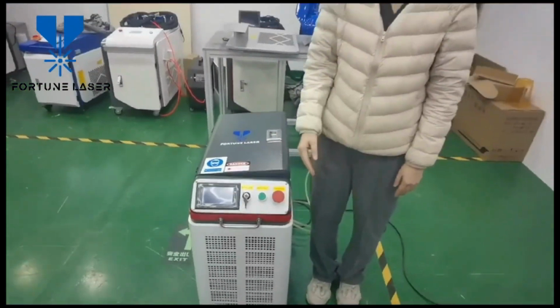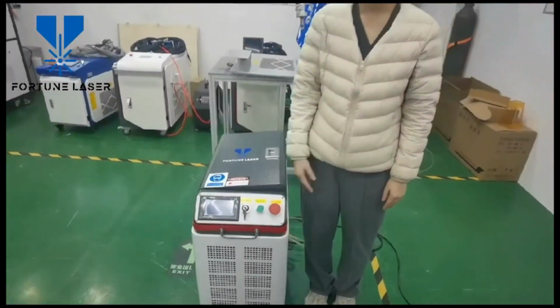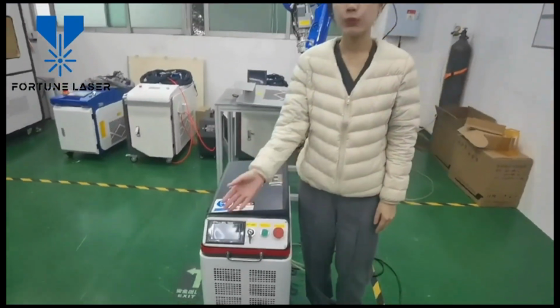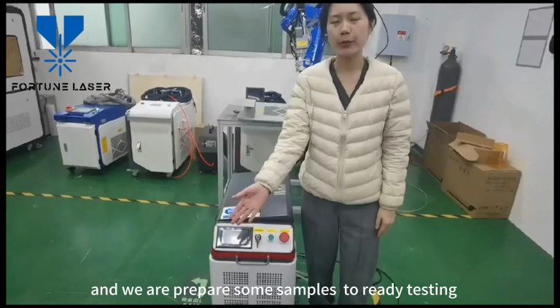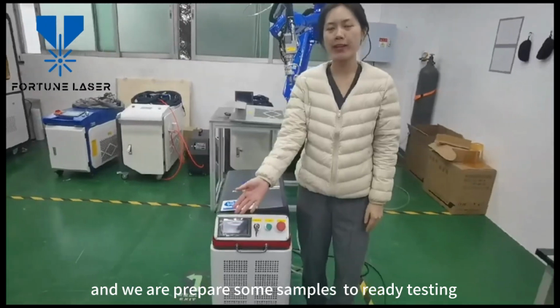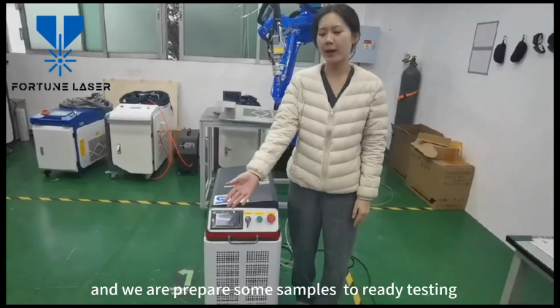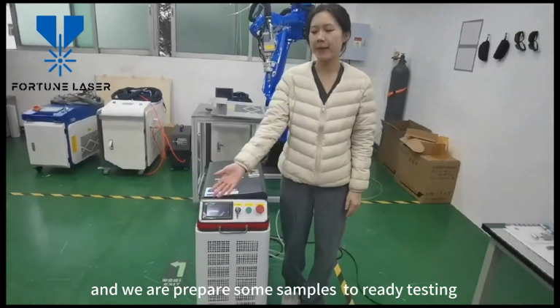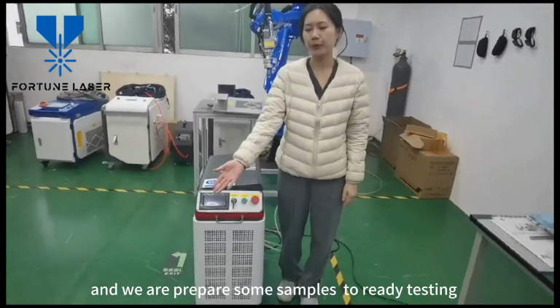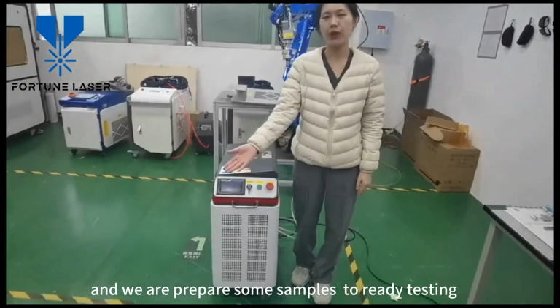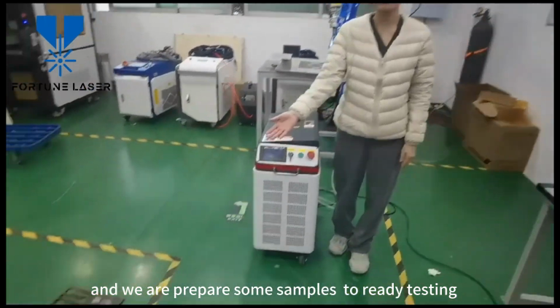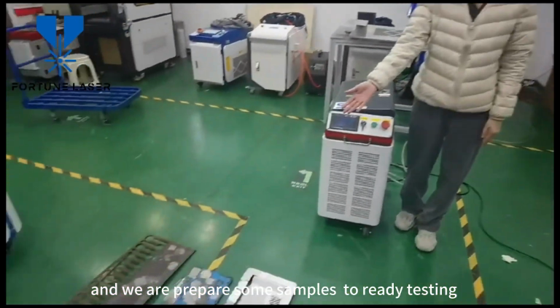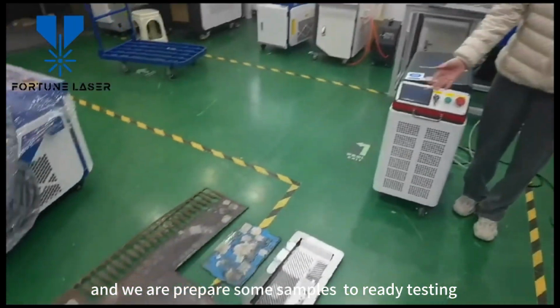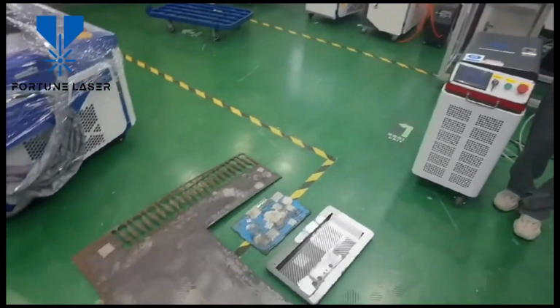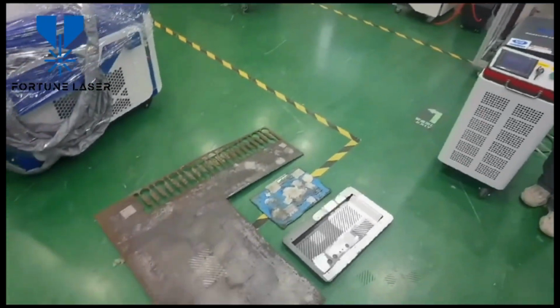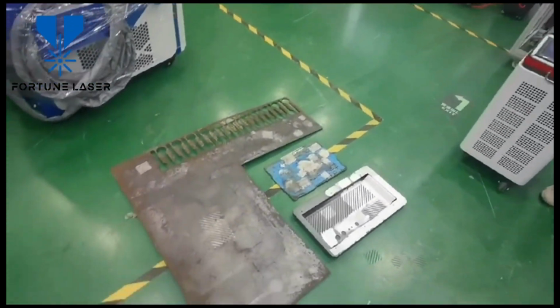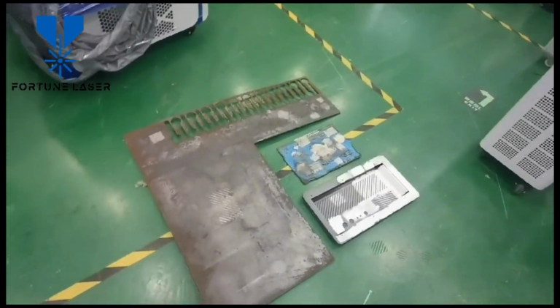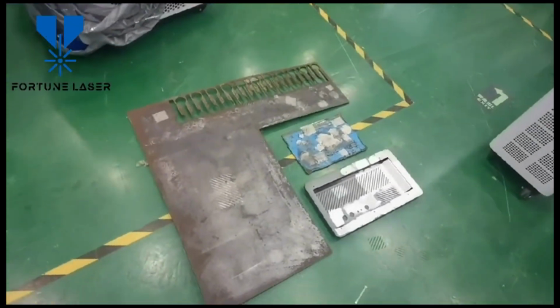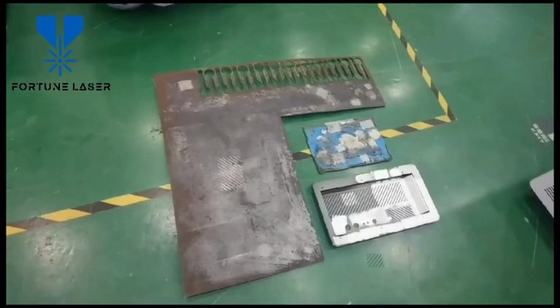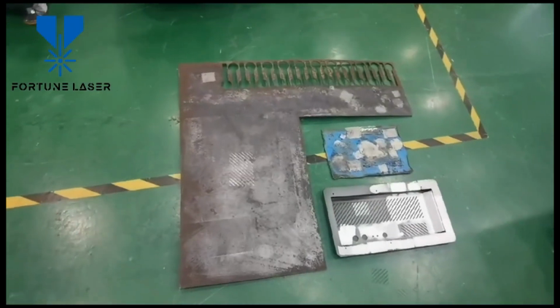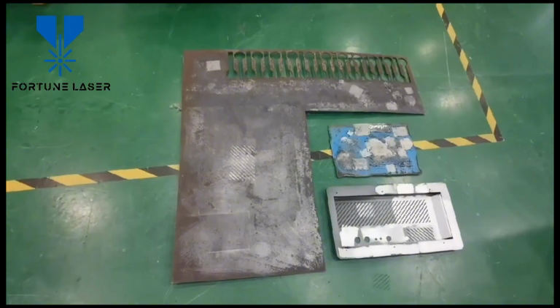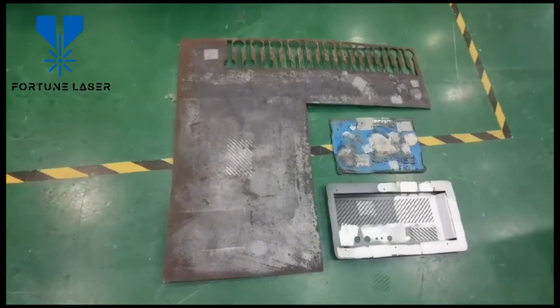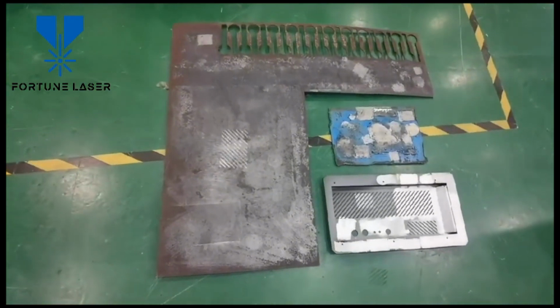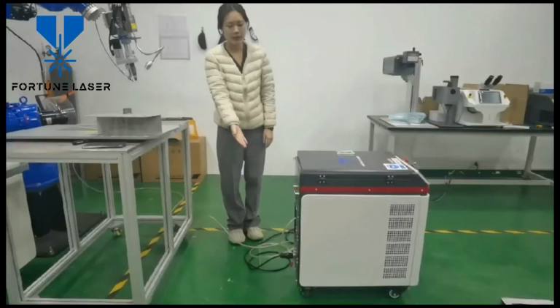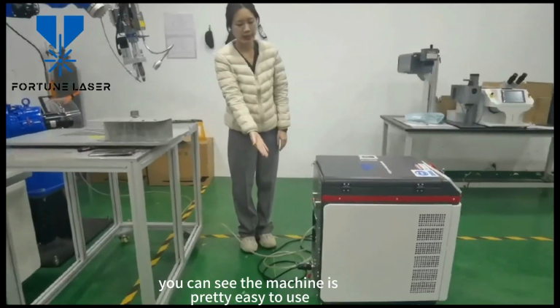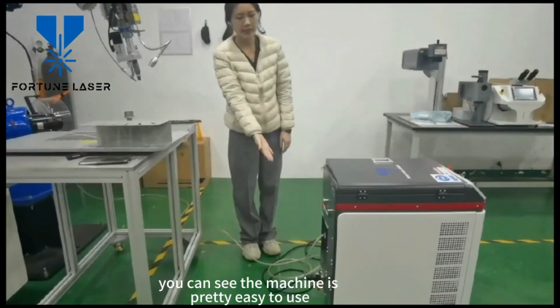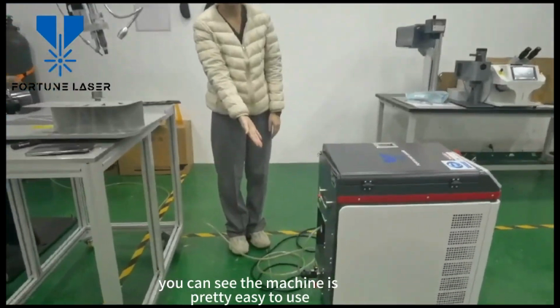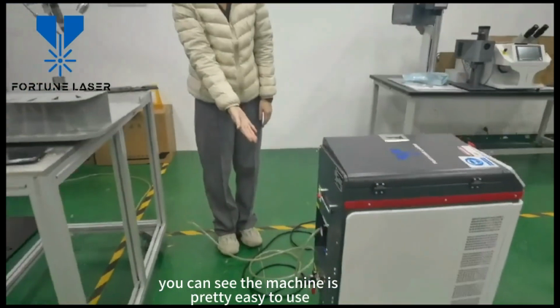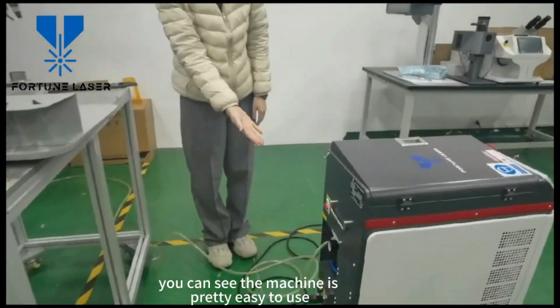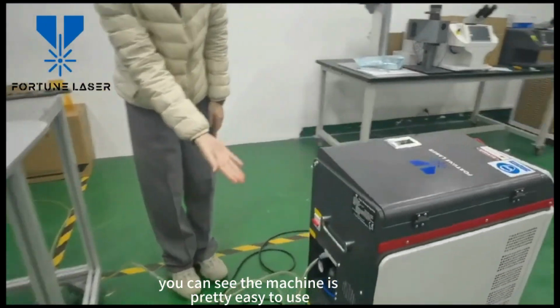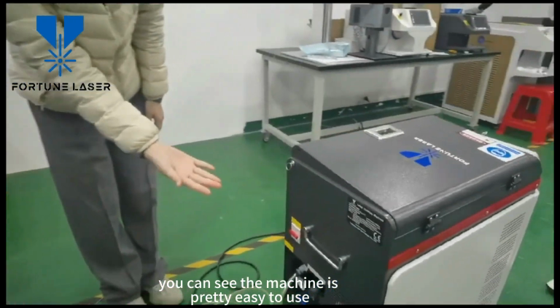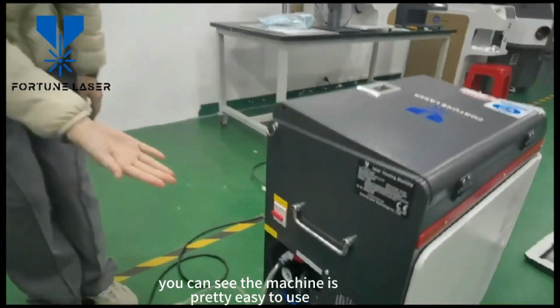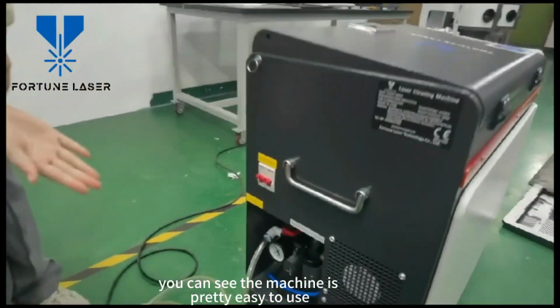We are preparing some simple ready testing. As you can see, the machine is pretty easy to use.